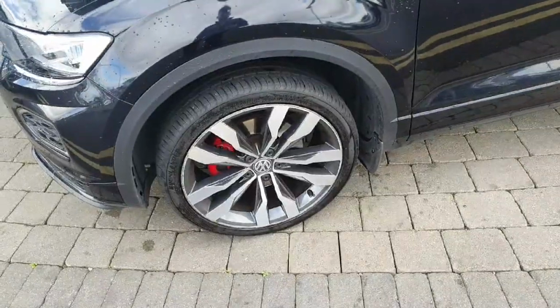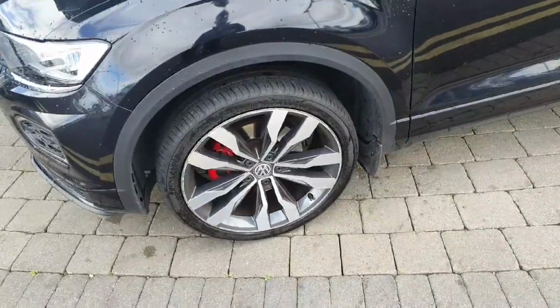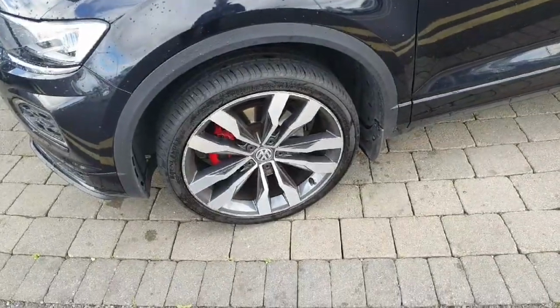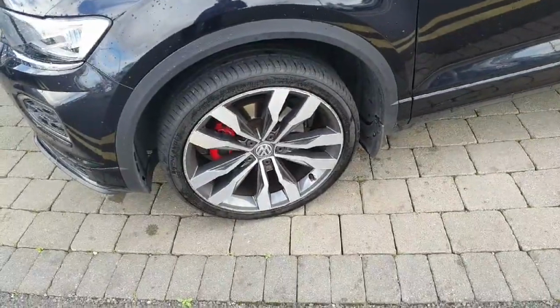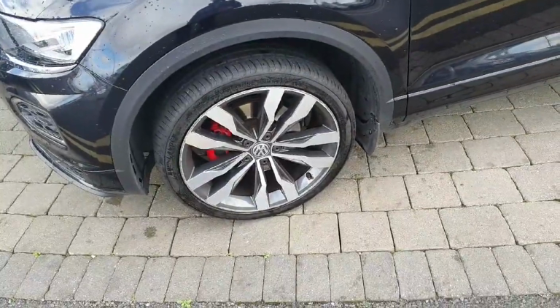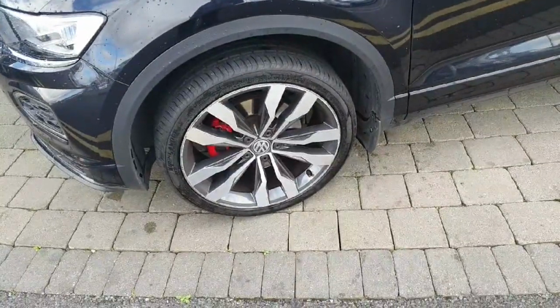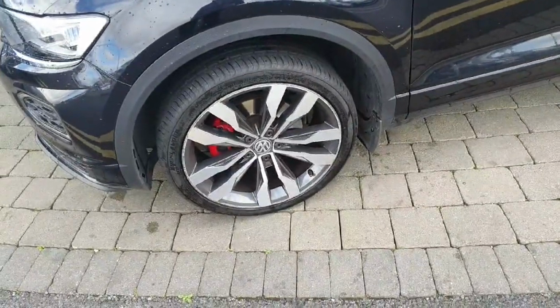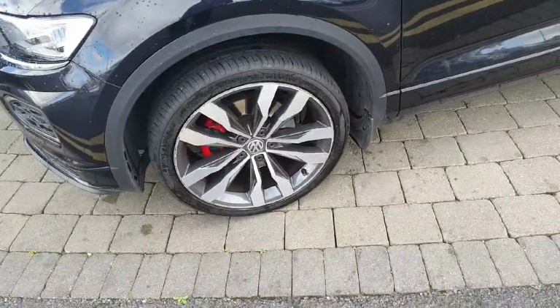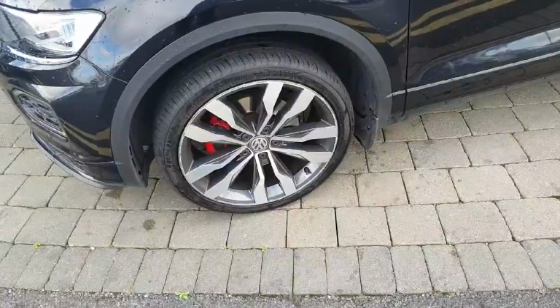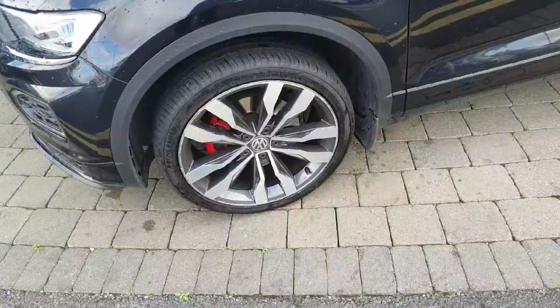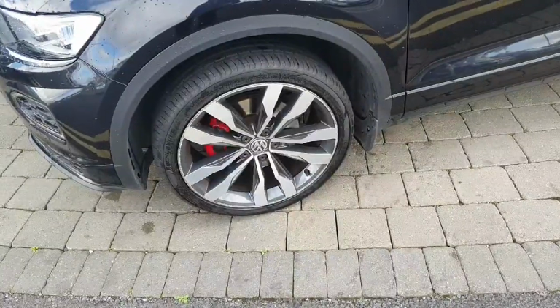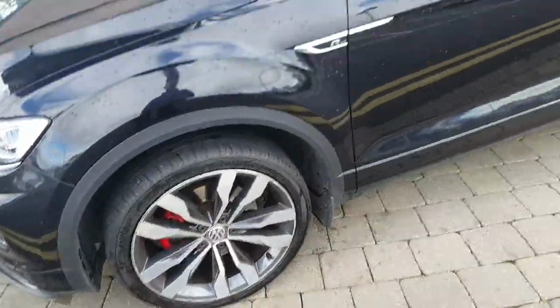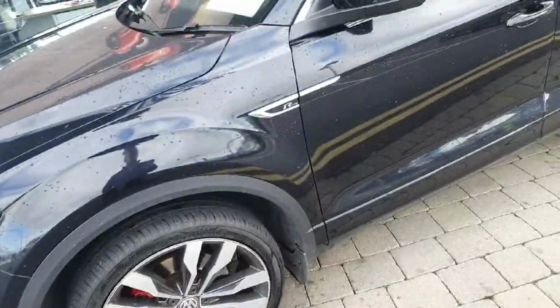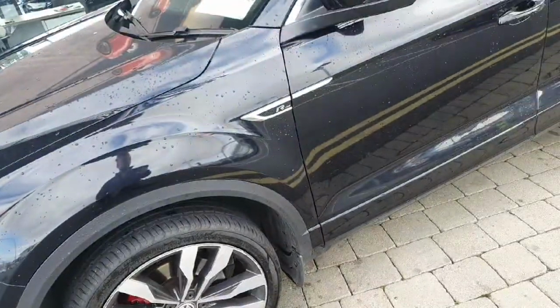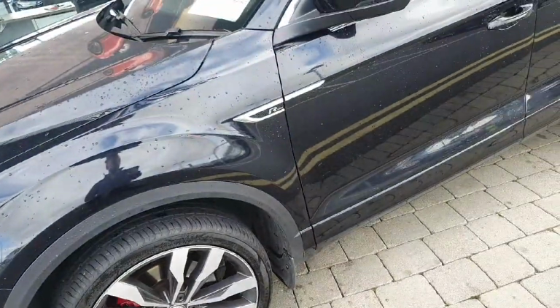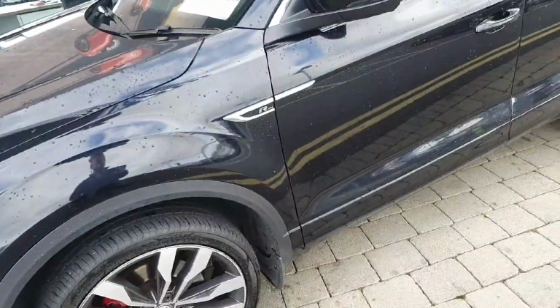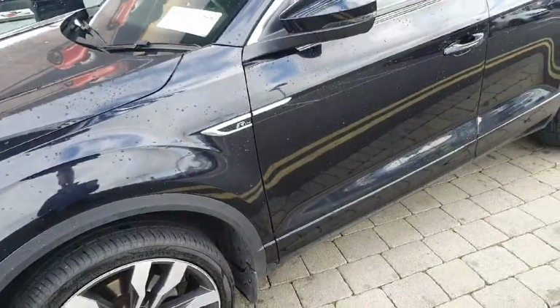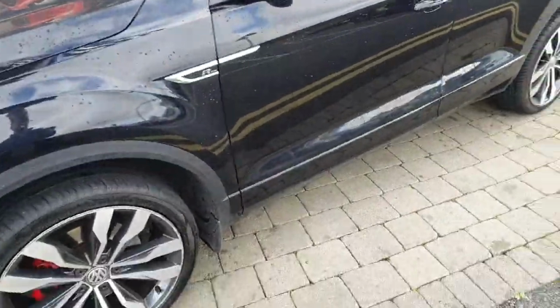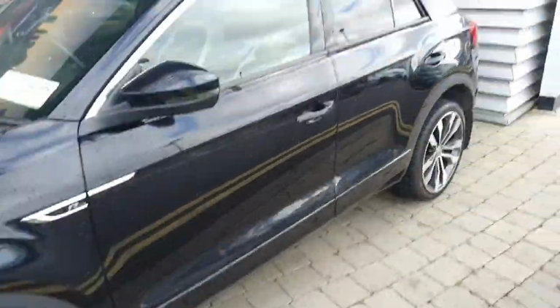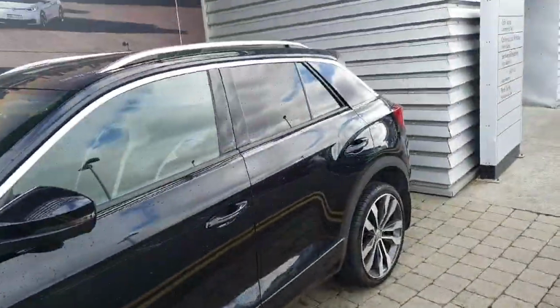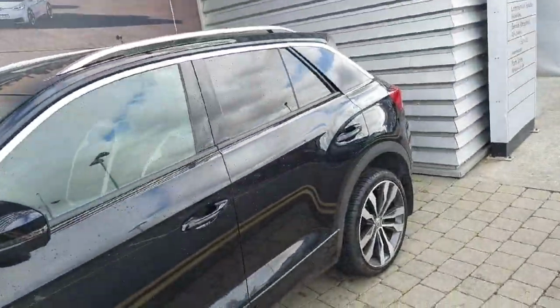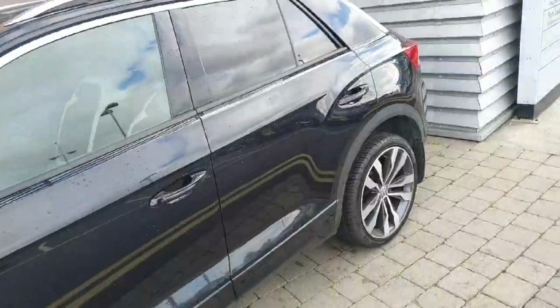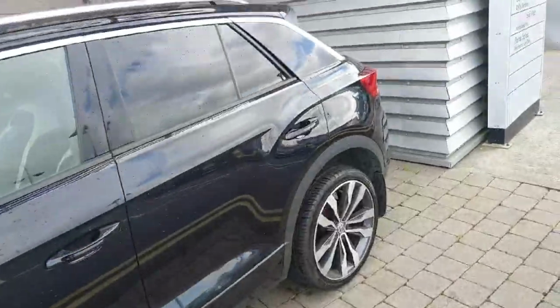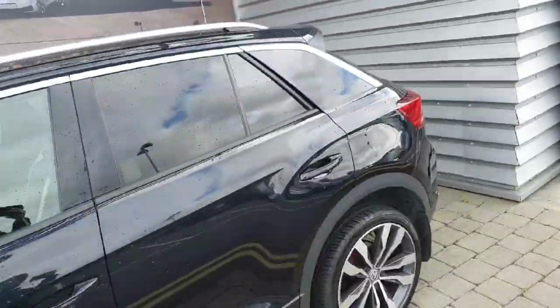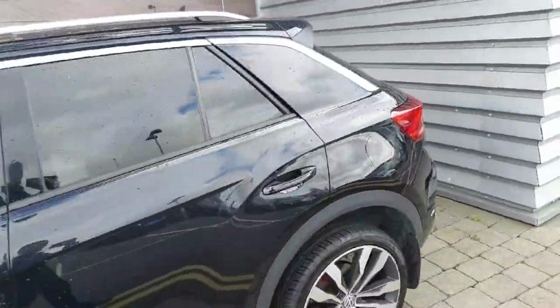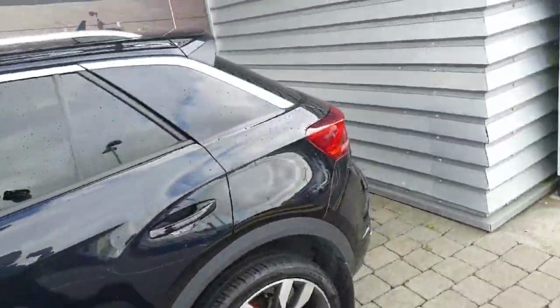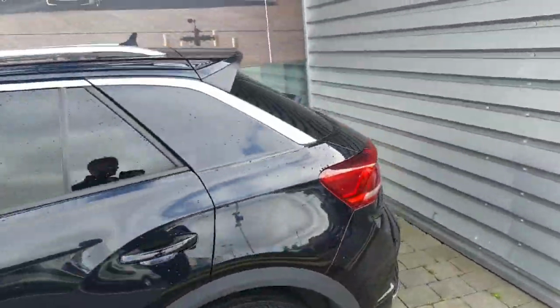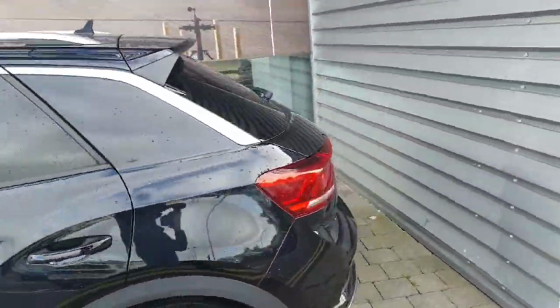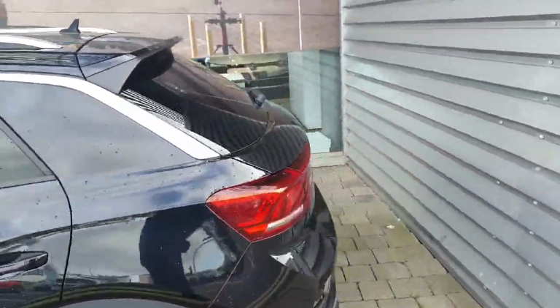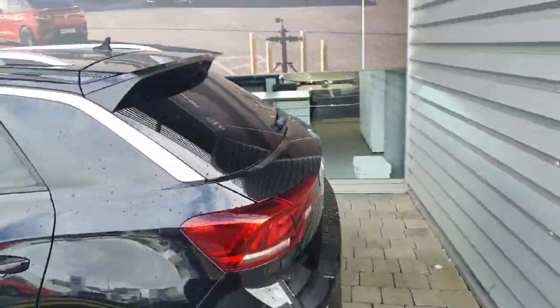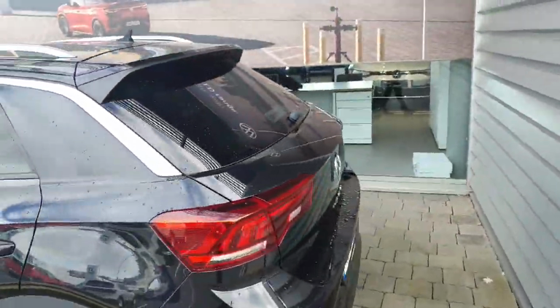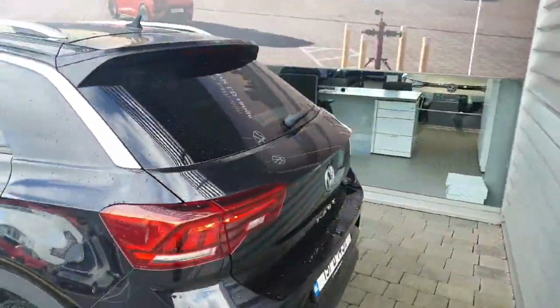Coming to the side here, you can see the car has 19-inch diamond-cut alloy wheels. It has the R-line badging as well, and then it has privacy glass all throughout the rear of the car.